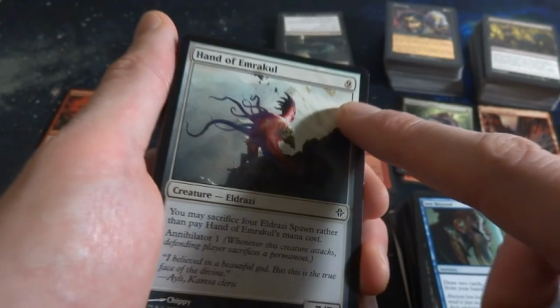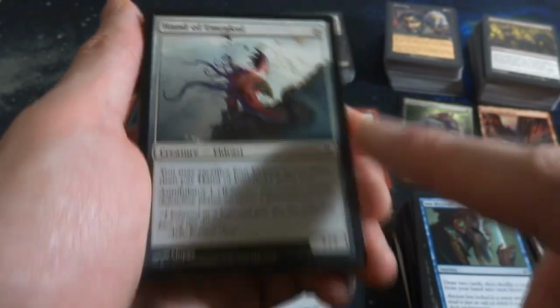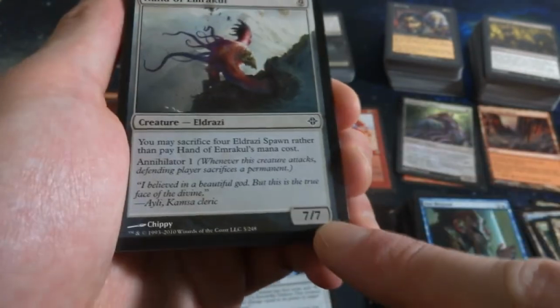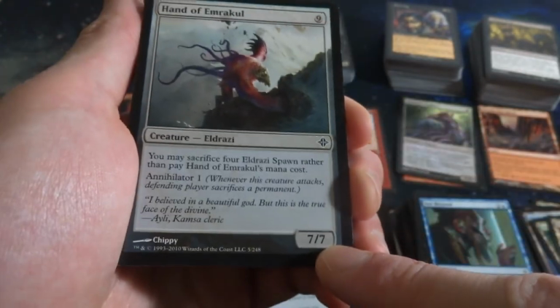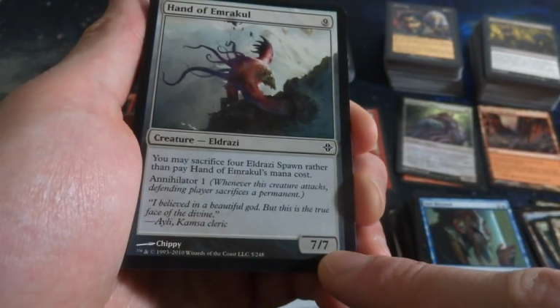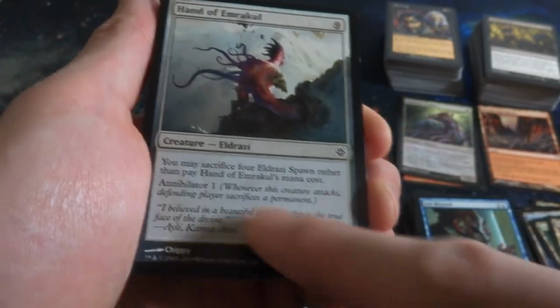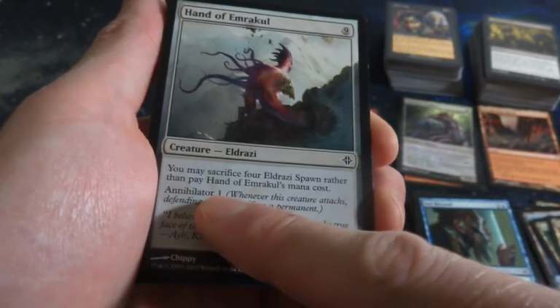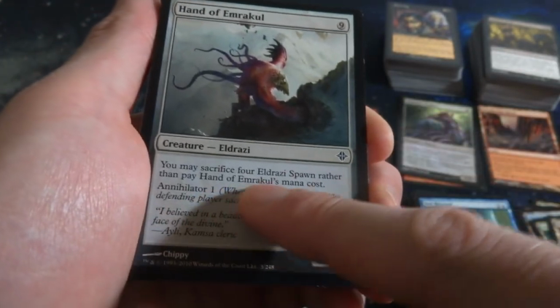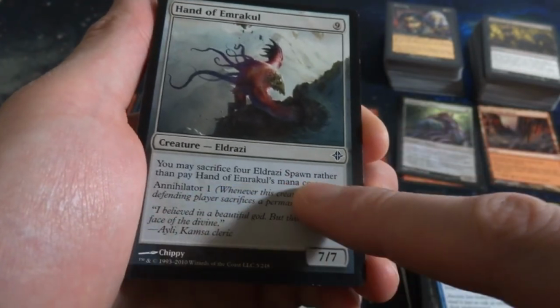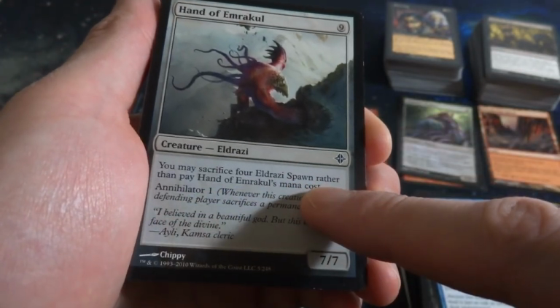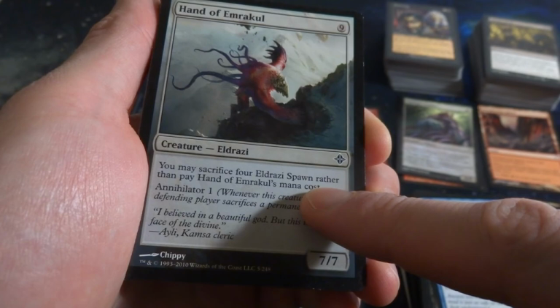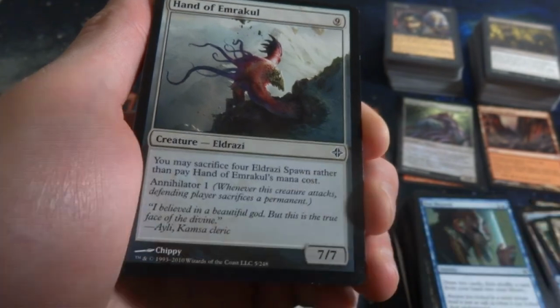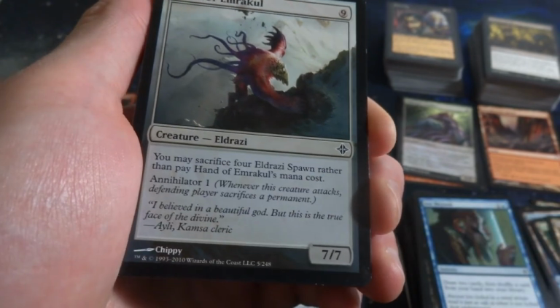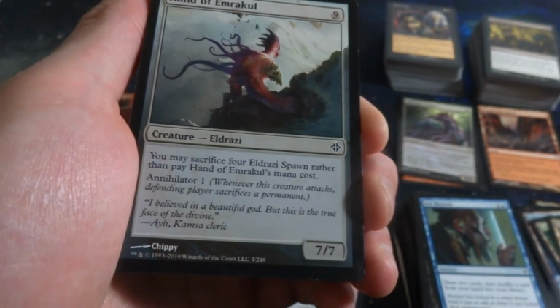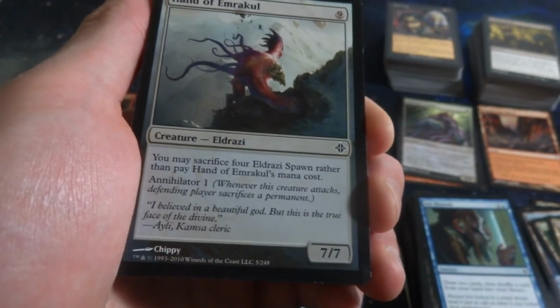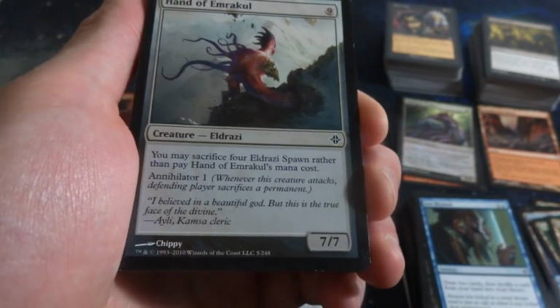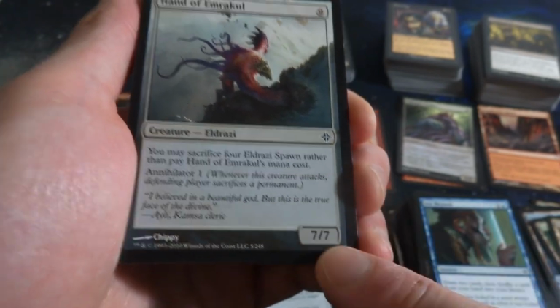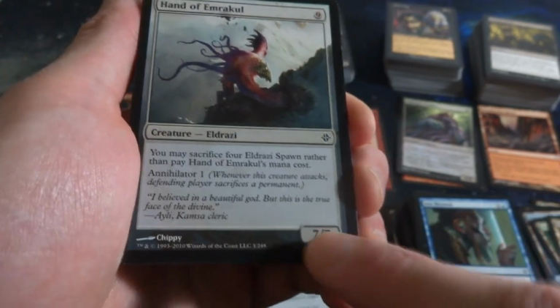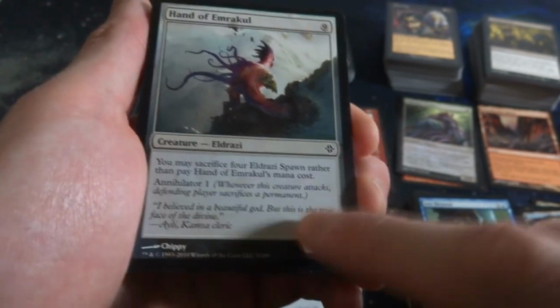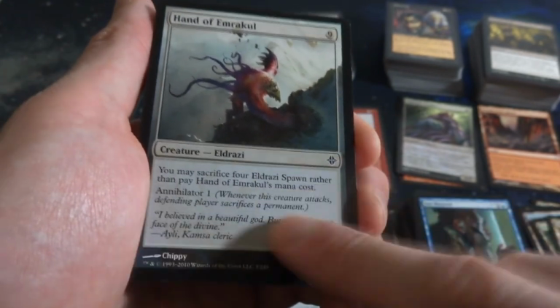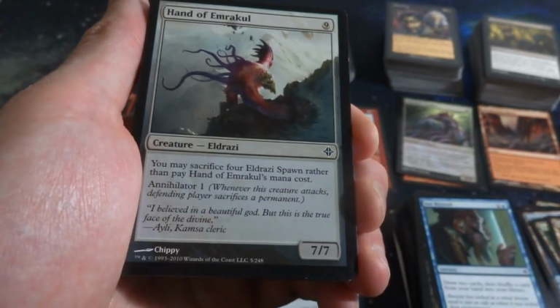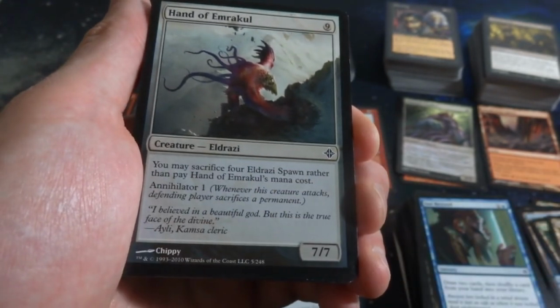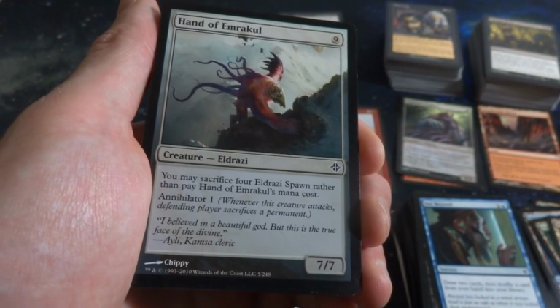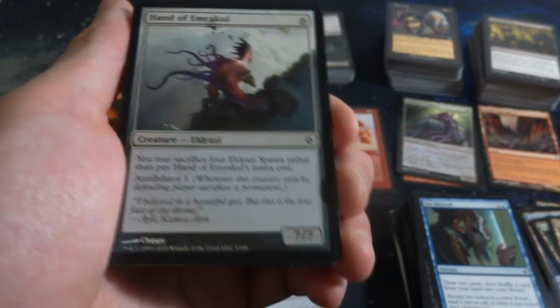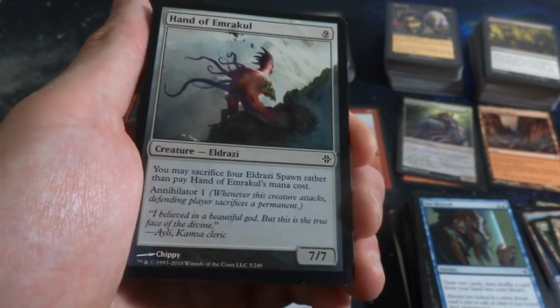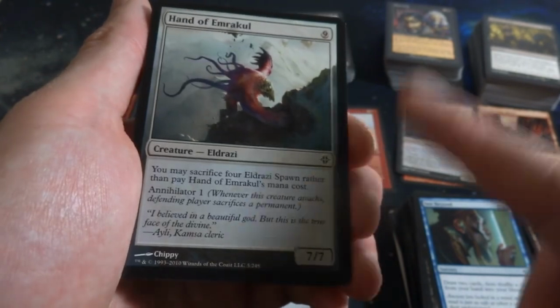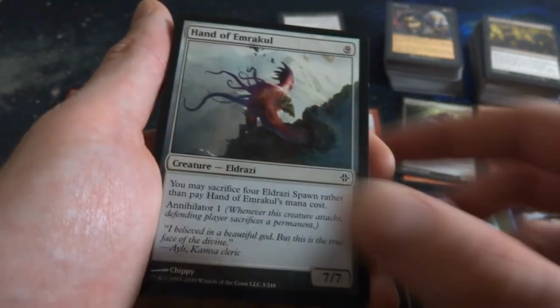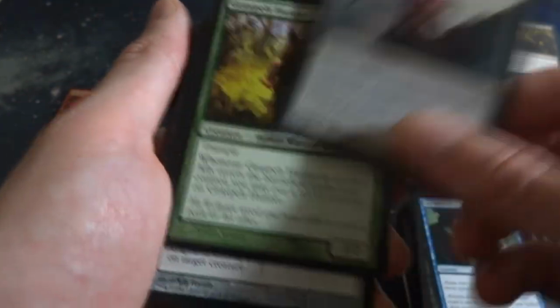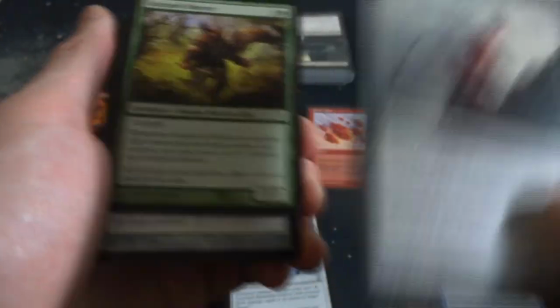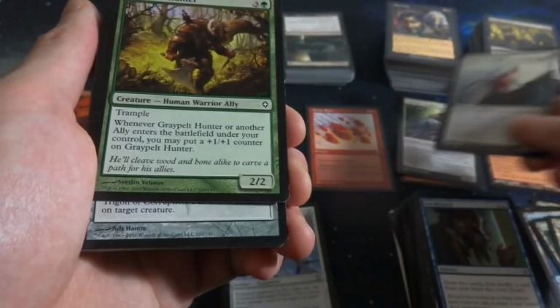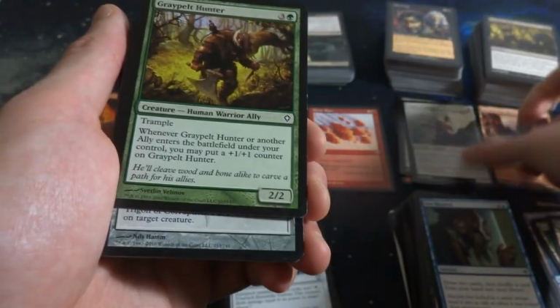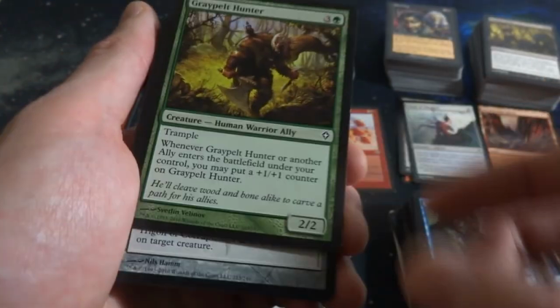Hand of Emrakul - nine mana for a 7-7. You may sacrifice Eldrazi Spawns rather than paying Hand of Emrakul's mana cost. These giant guys with Annihilator 1 - so when he attacks, defending player has to sacrifice one permanent. Powerful stuff, and that's a common.